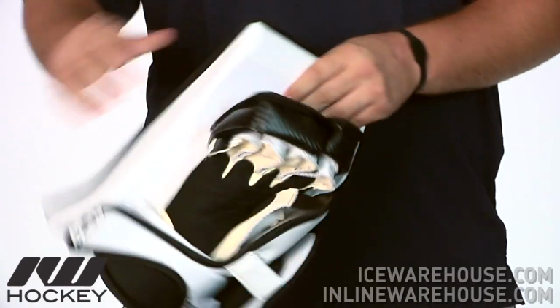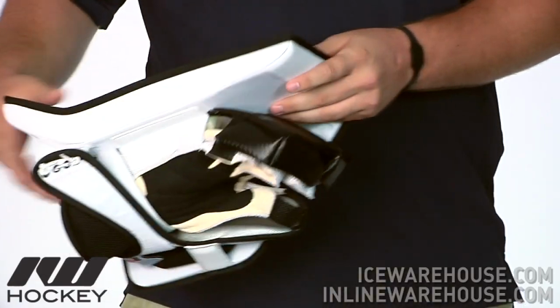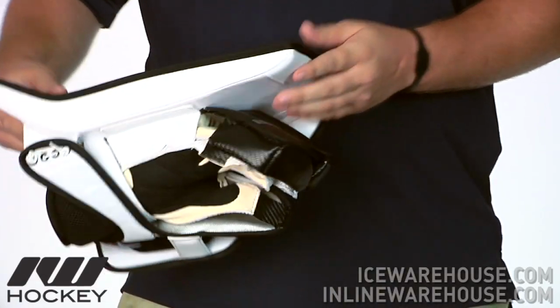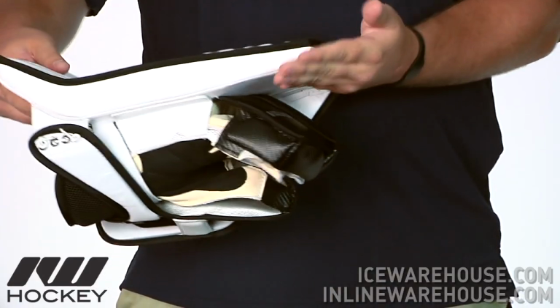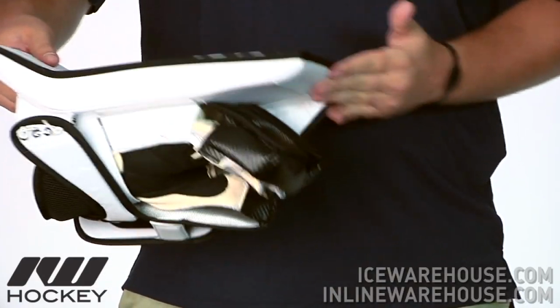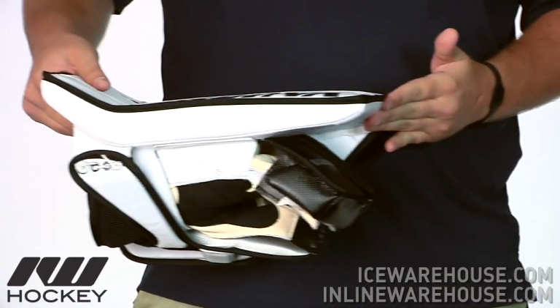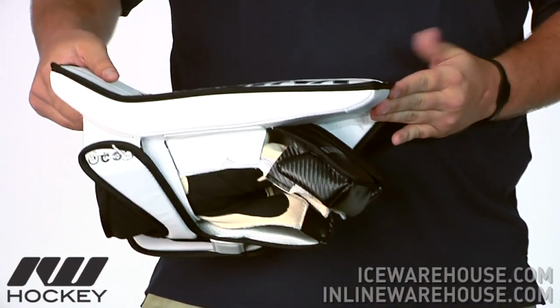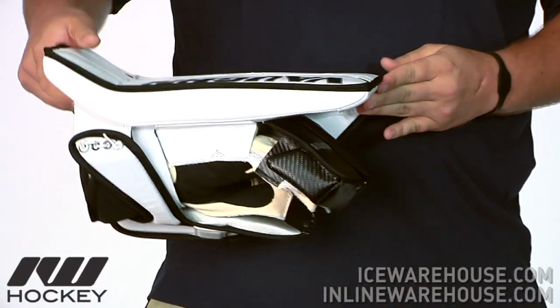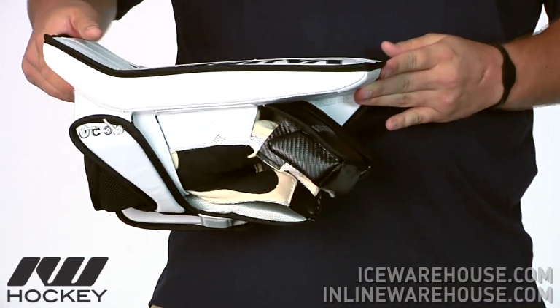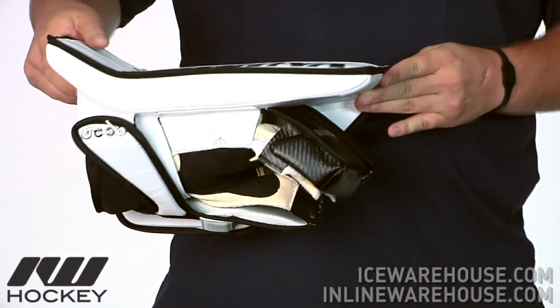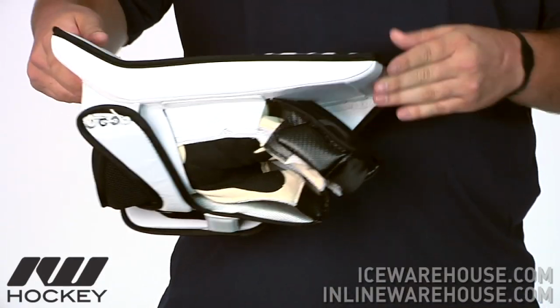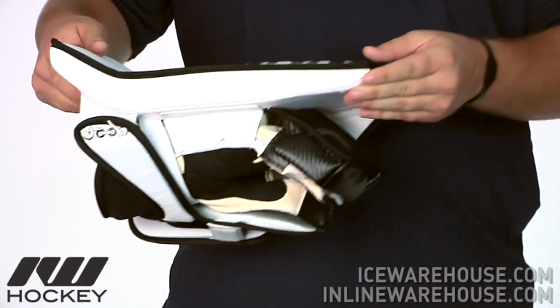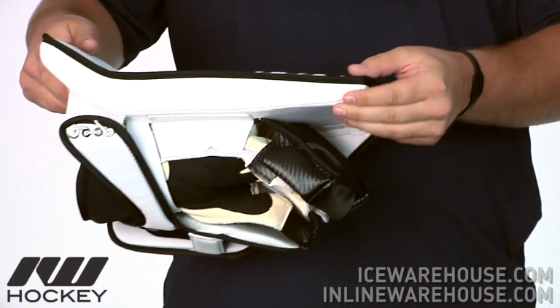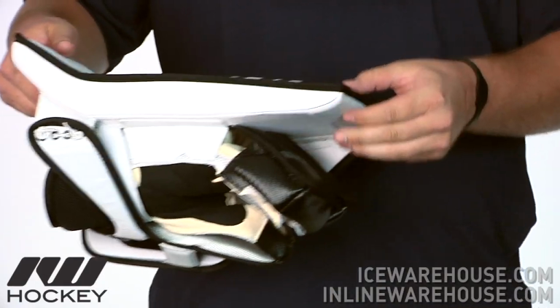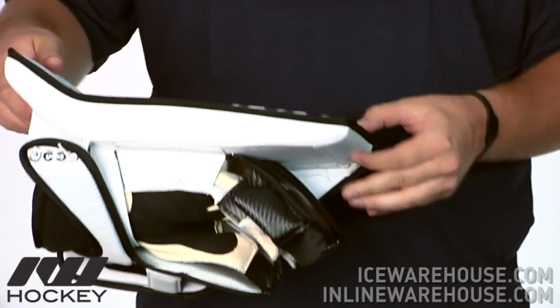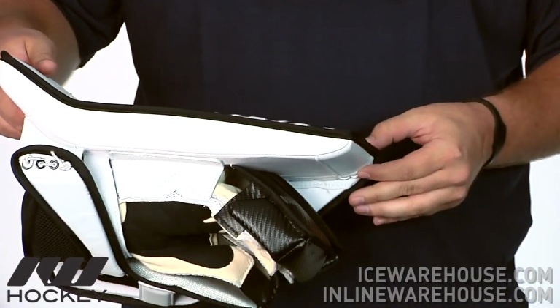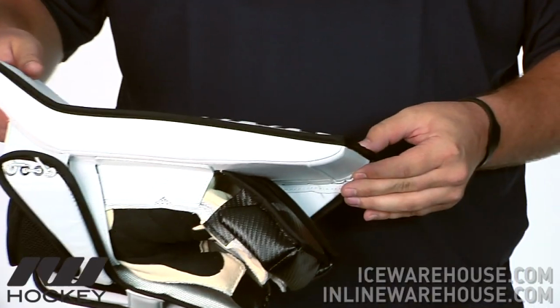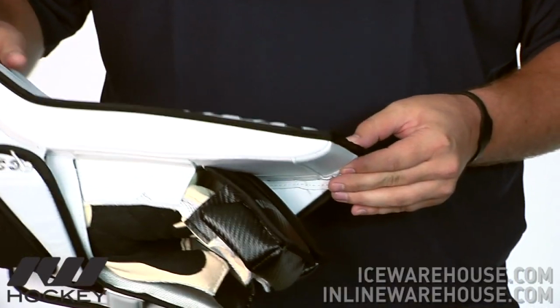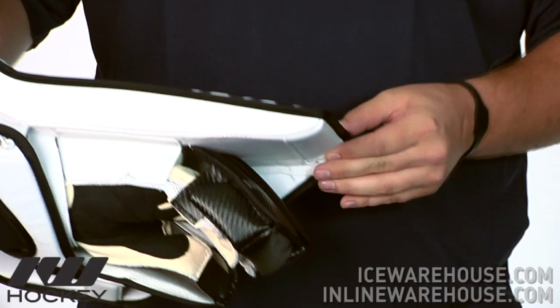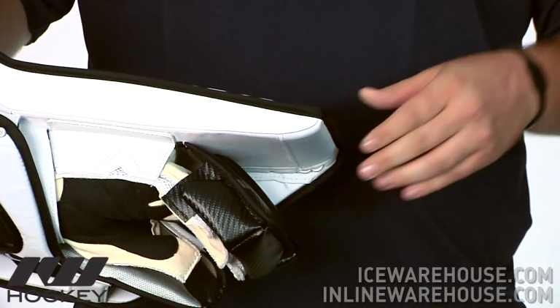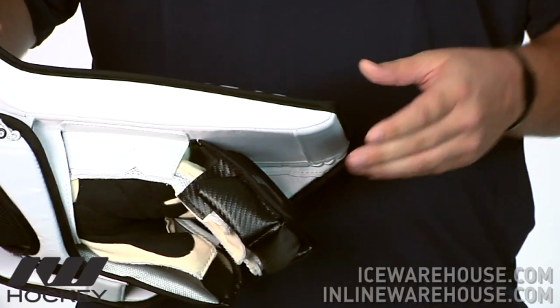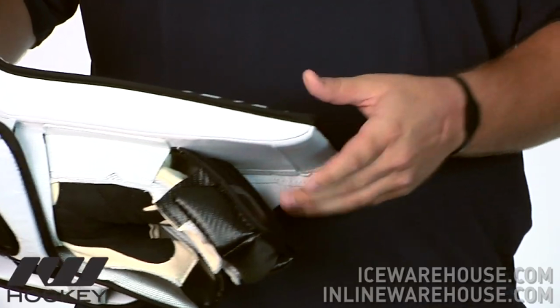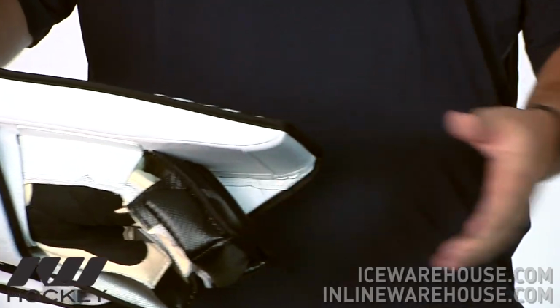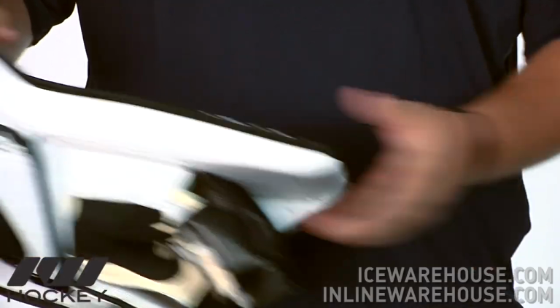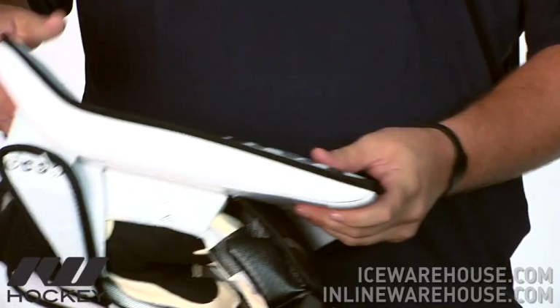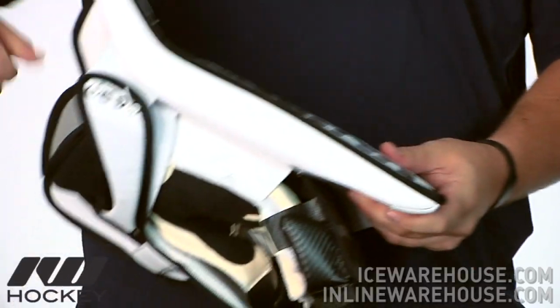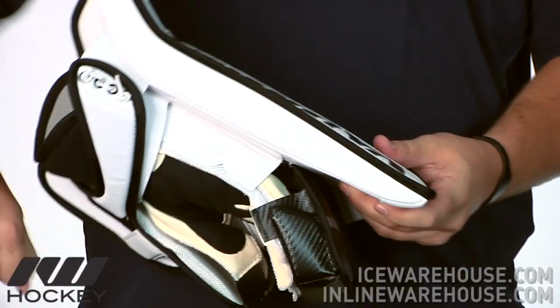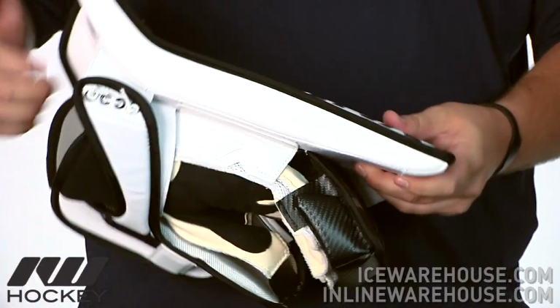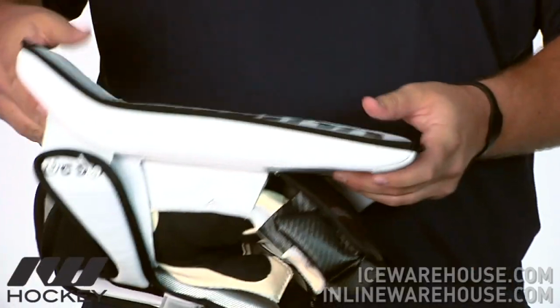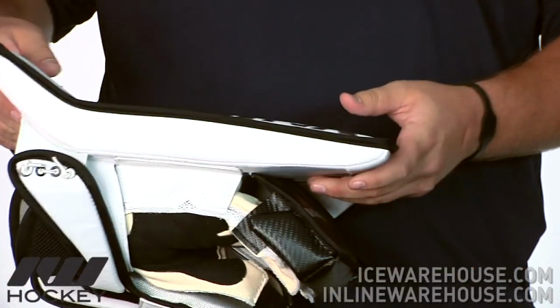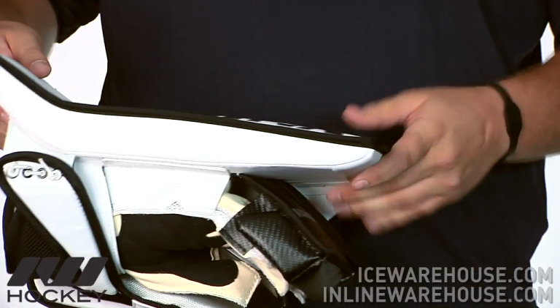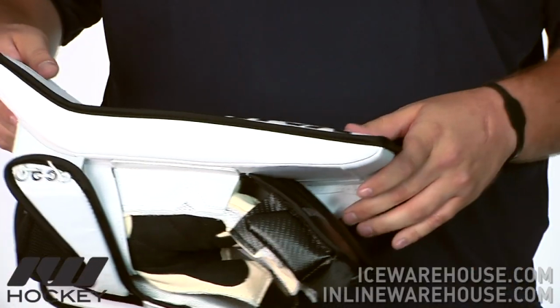And also on the bottom of the blocker board, they are going to be using a tapered design right there, so you can get a nice paddle to the ice surface right there.